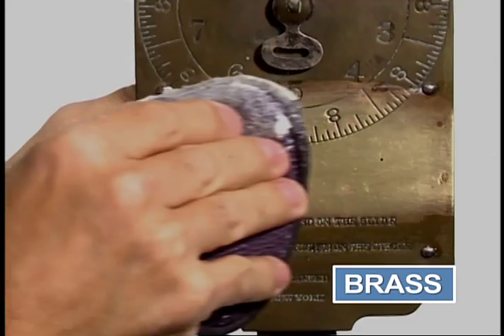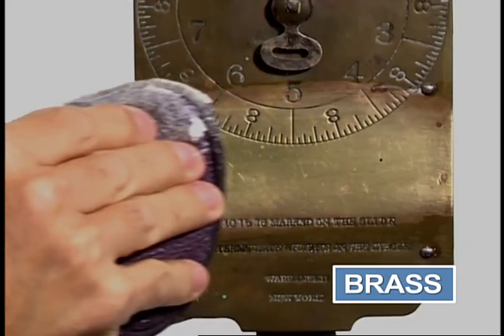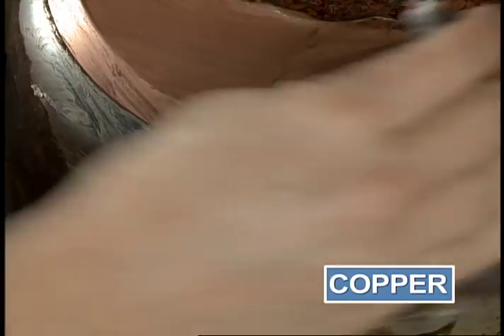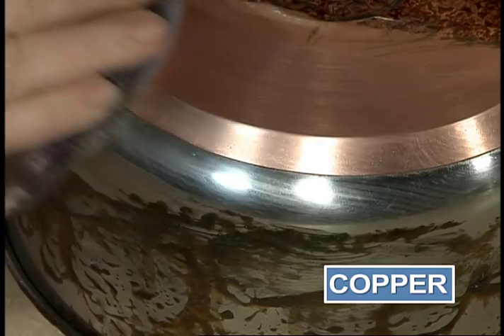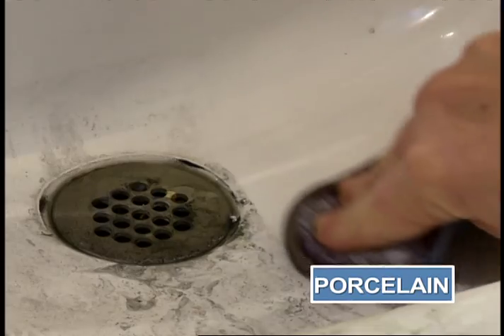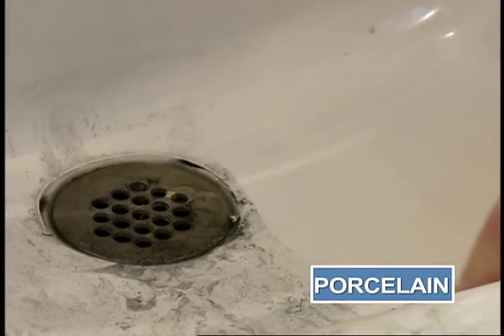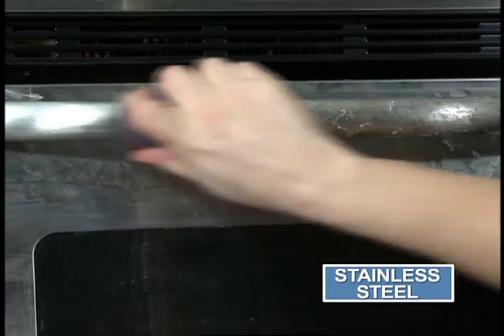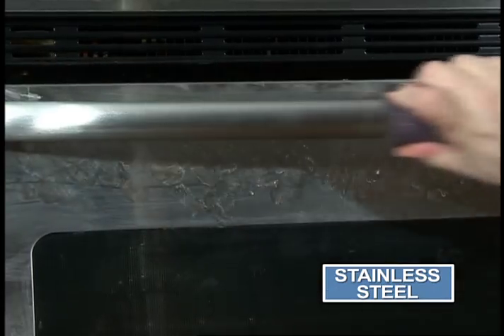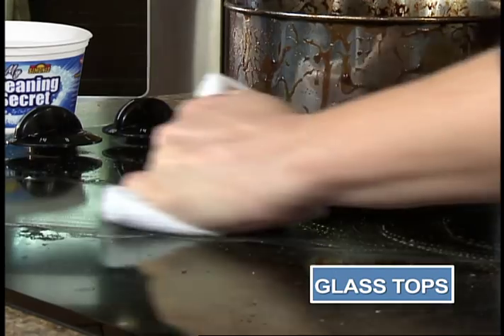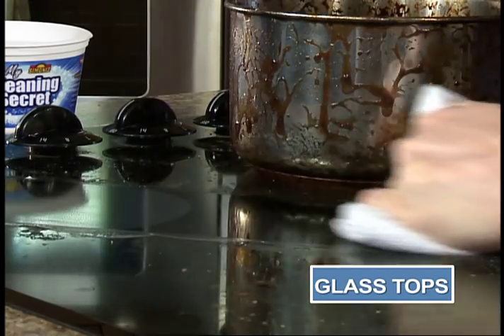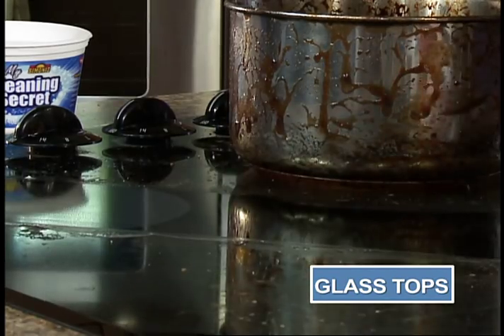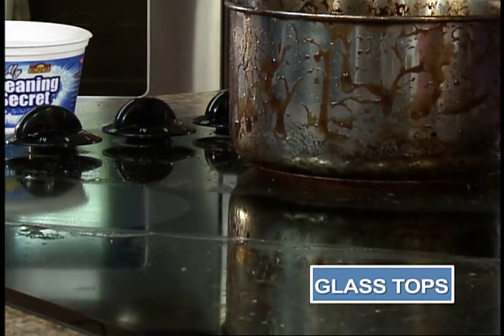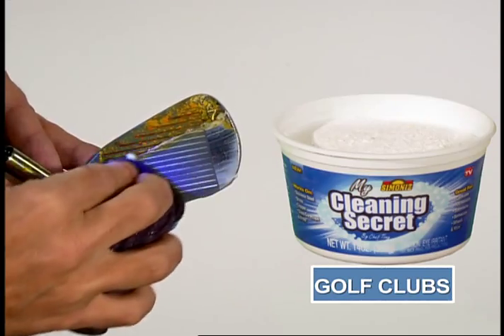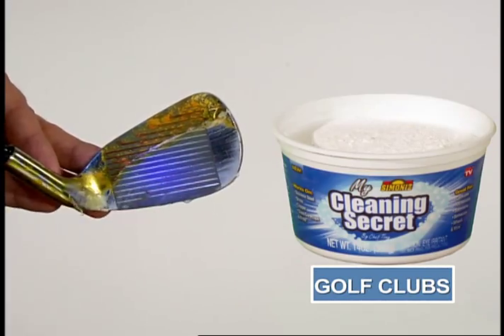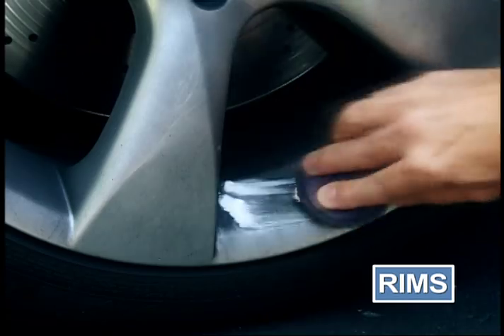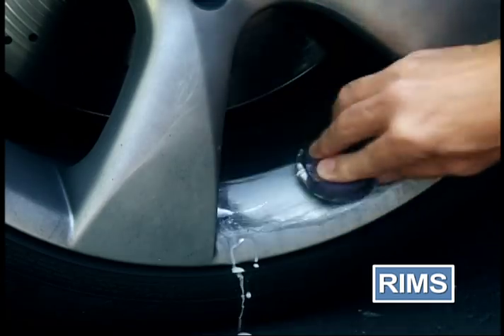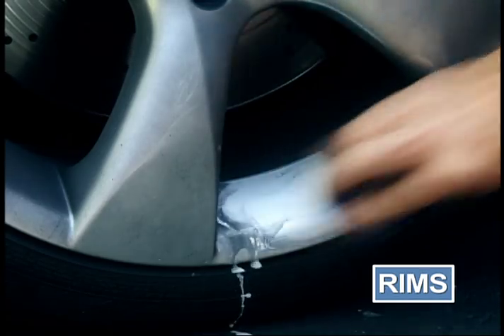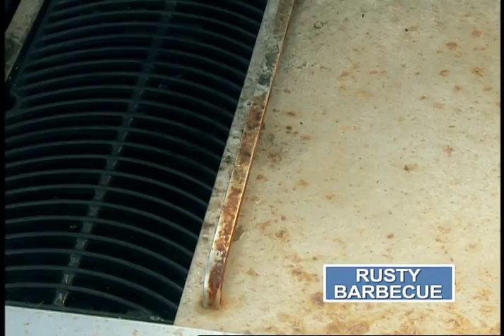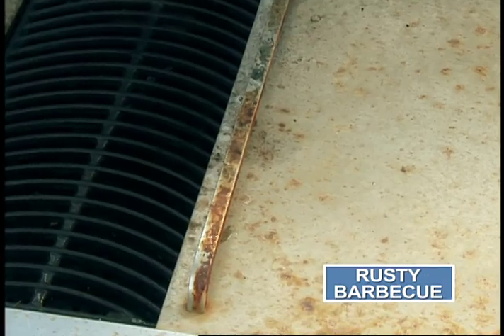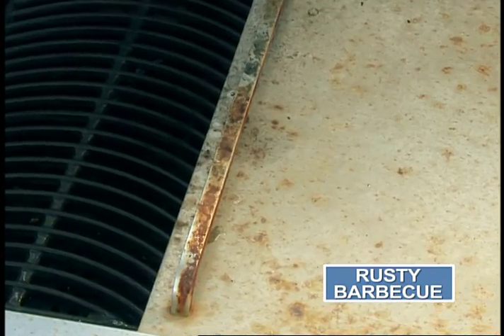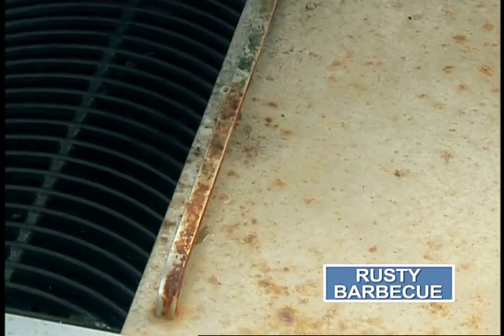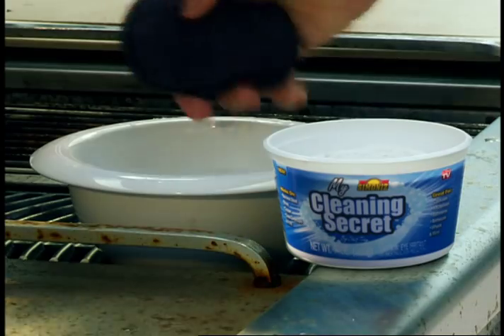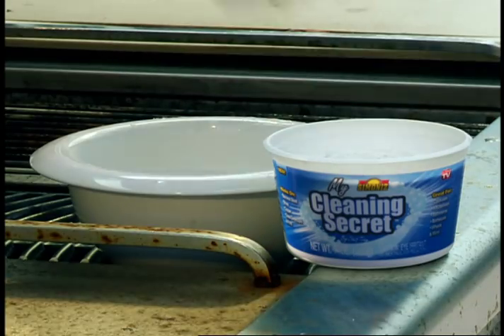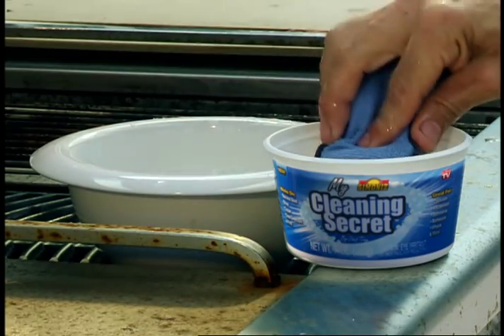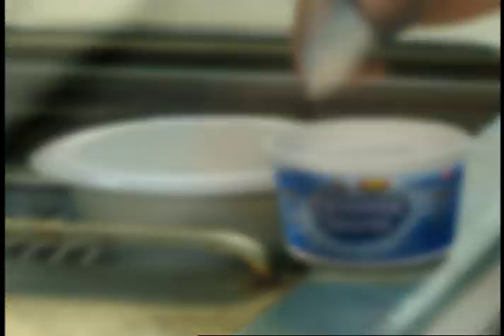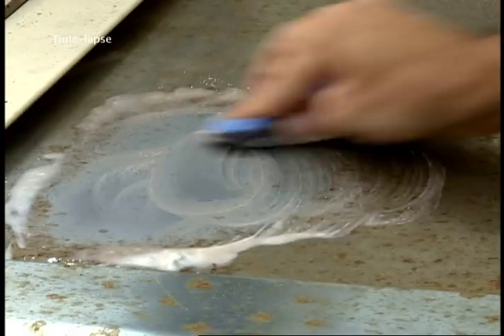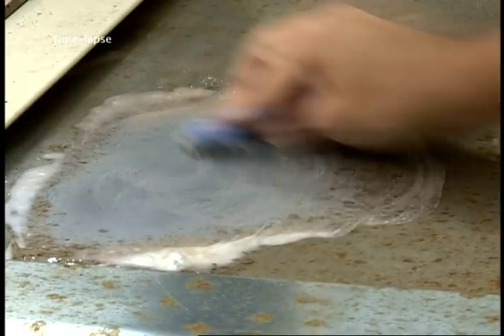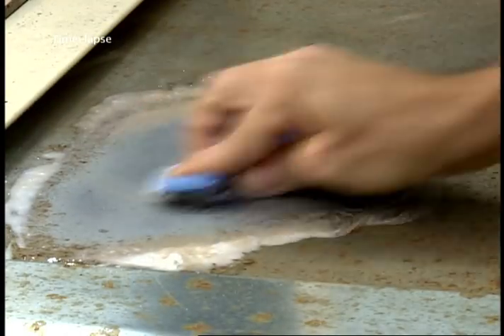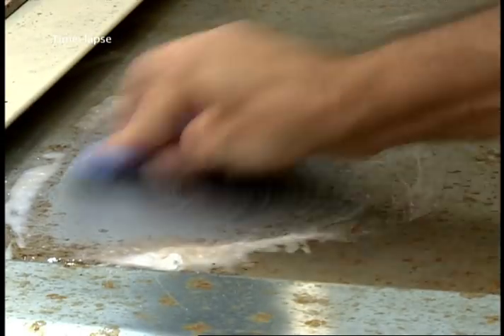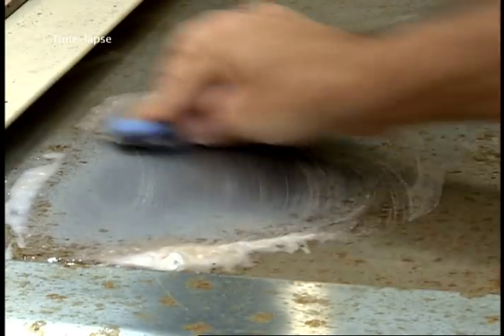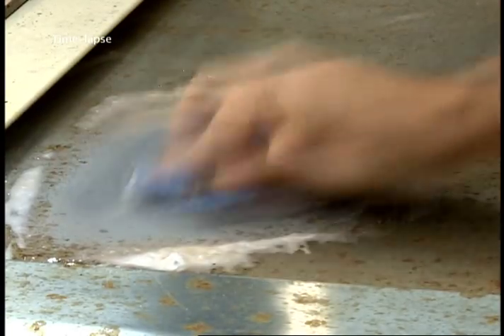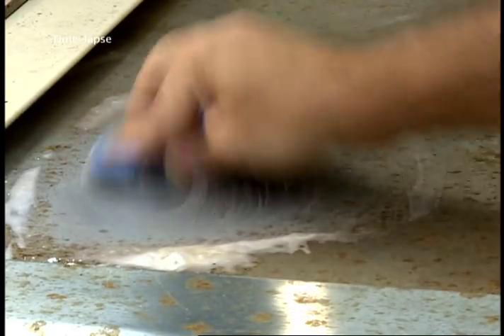Brass, copper, porcelain, stainless steel, glass tops. How about things like golf clubs, the rims of your tires, a rusty barbecue. Just dampen, dab, and wipe it away. Even the rust with no bleach.